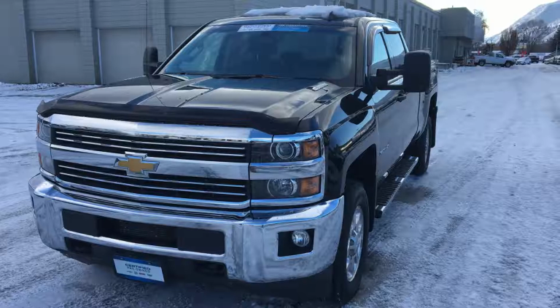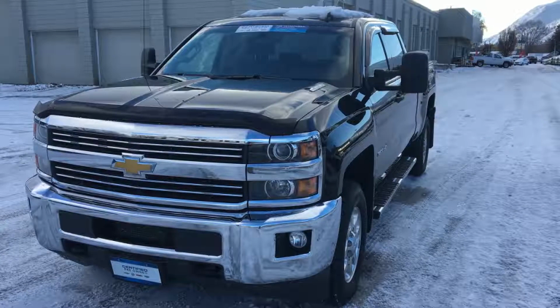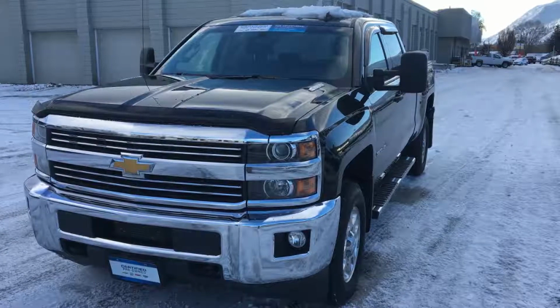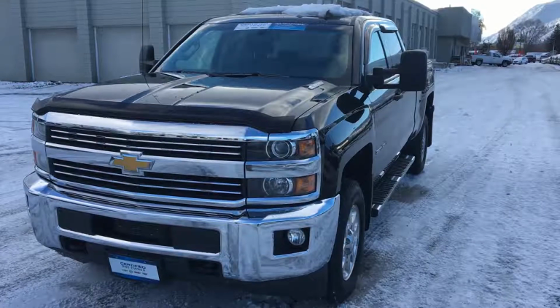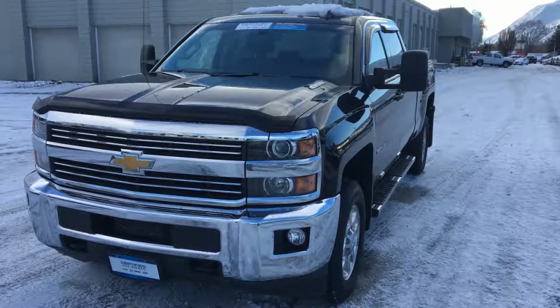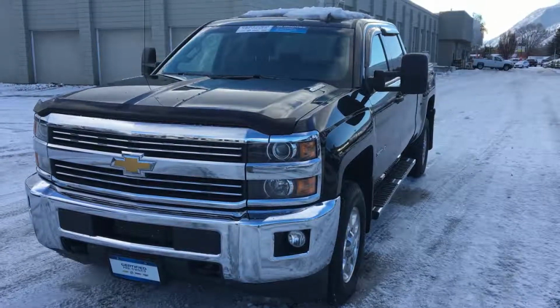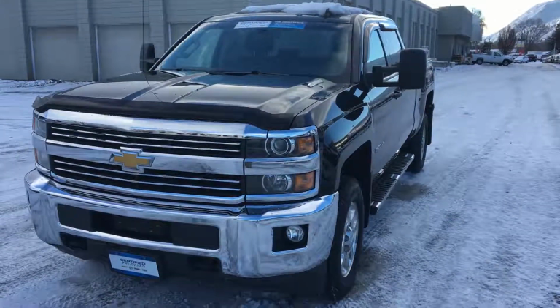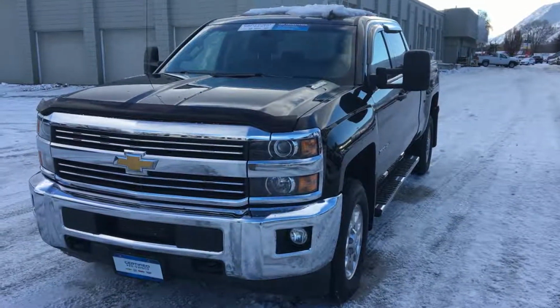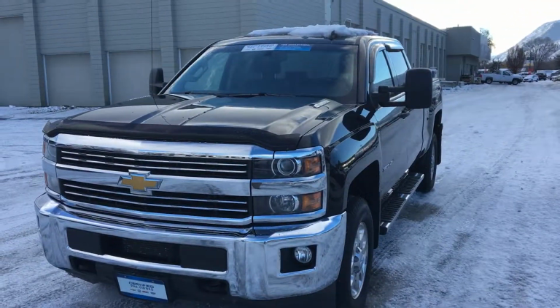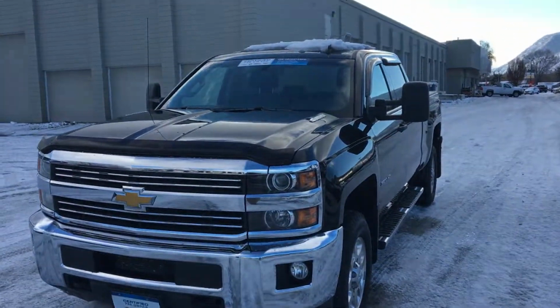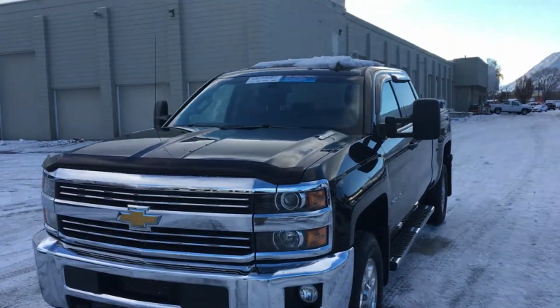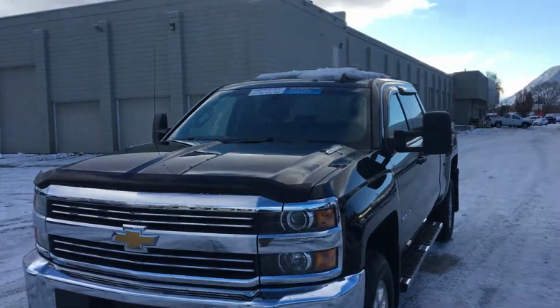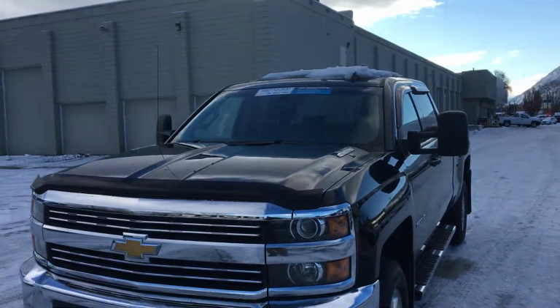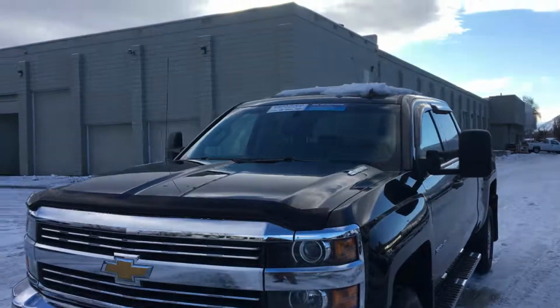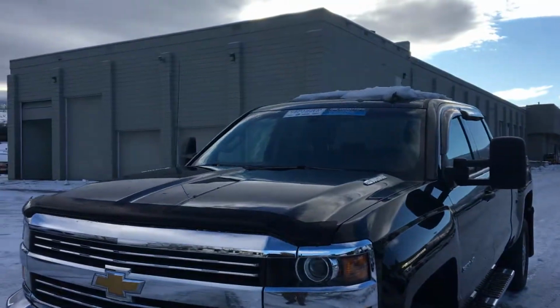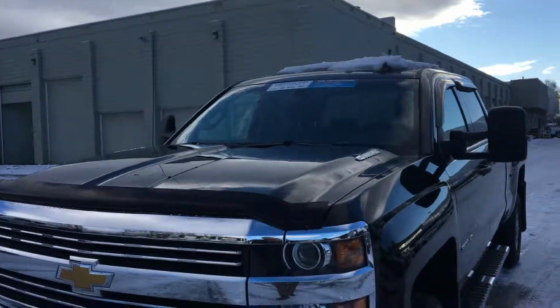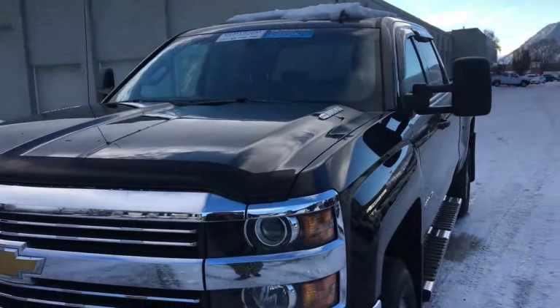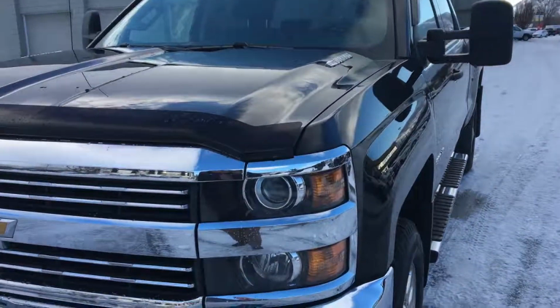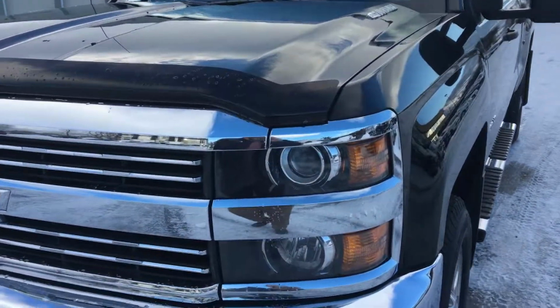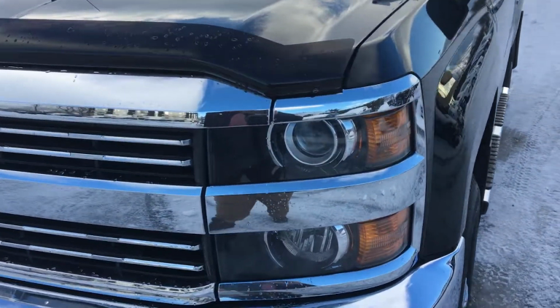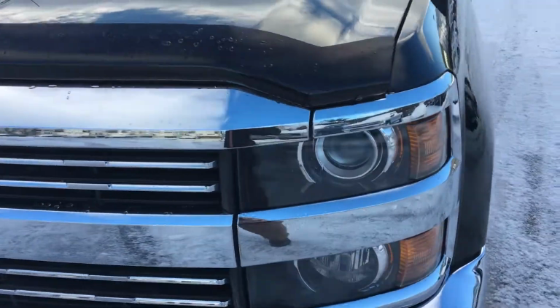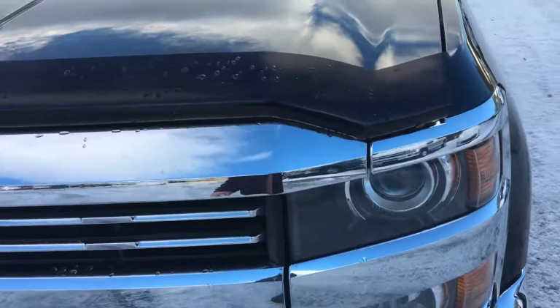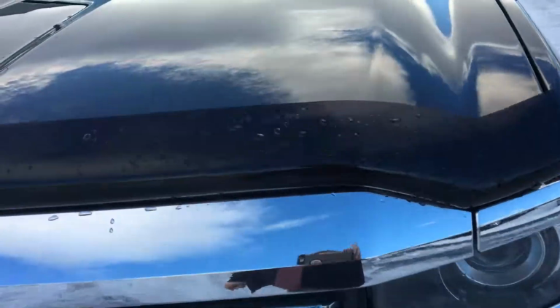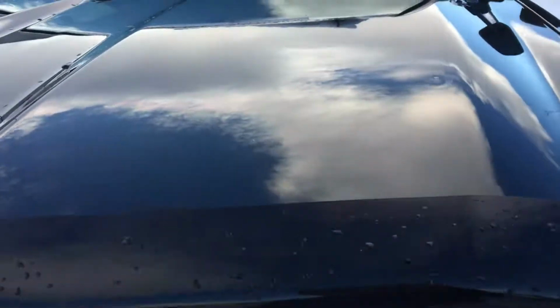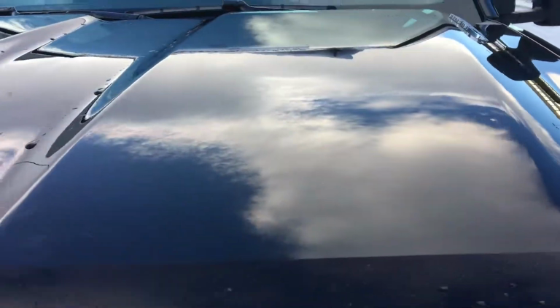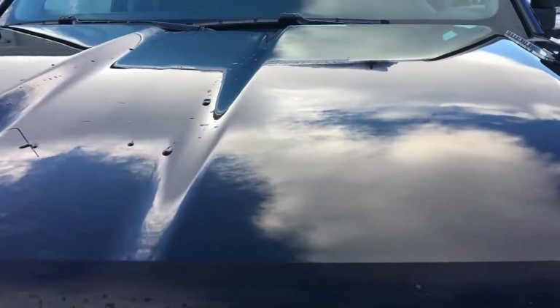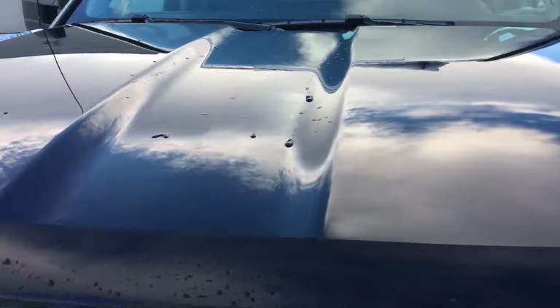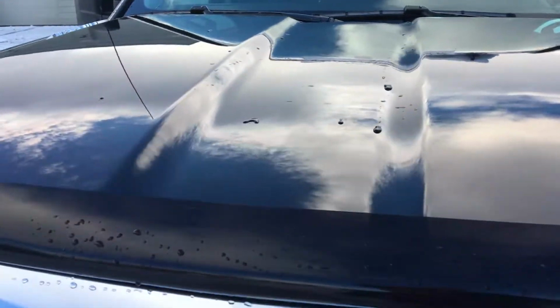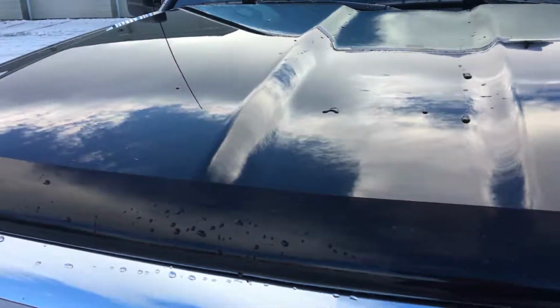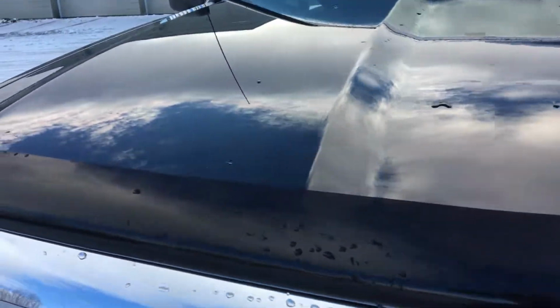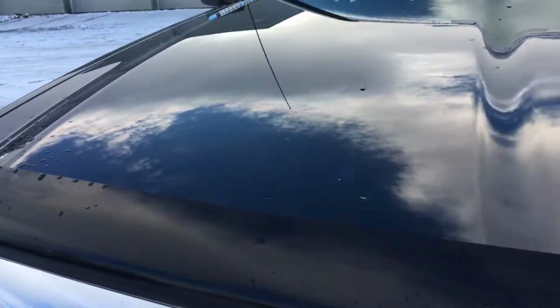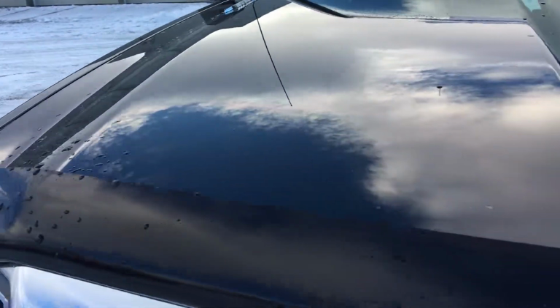Hey, good morning there, Chris. Sean here from Hooper Bannister Chevrolet. I'll give you a closer look at our 2015 Silverado diesel here.